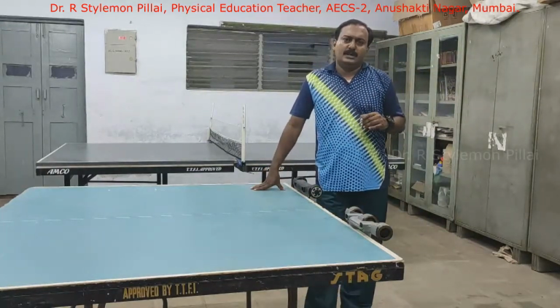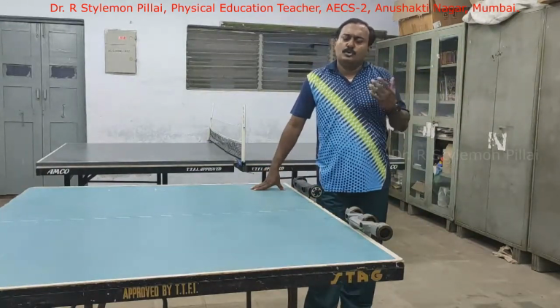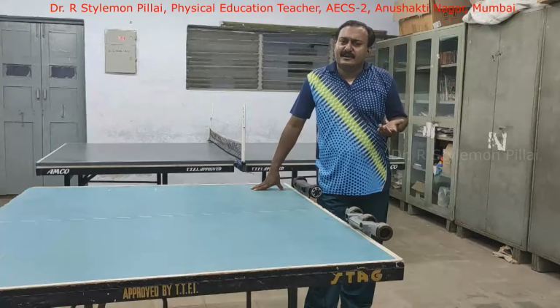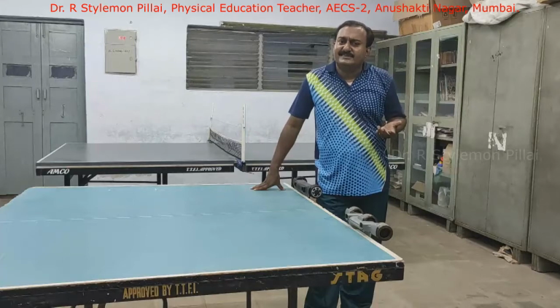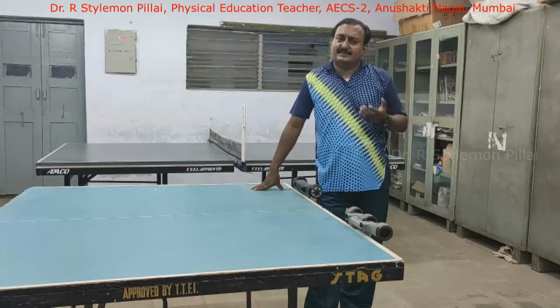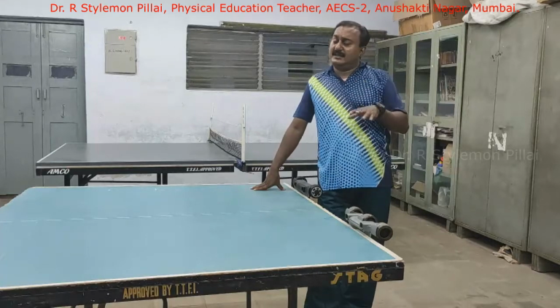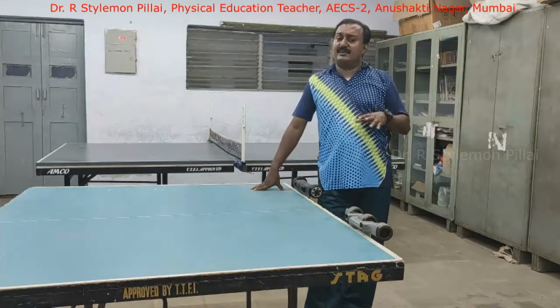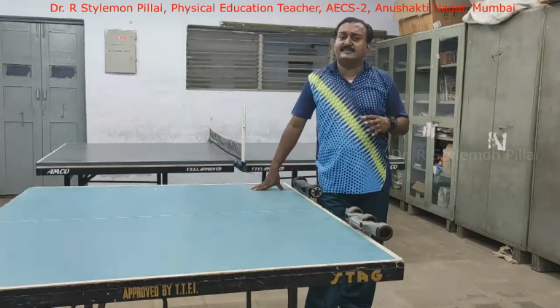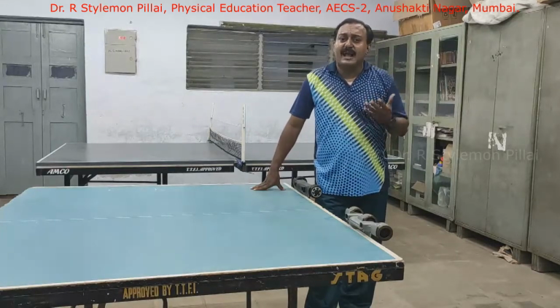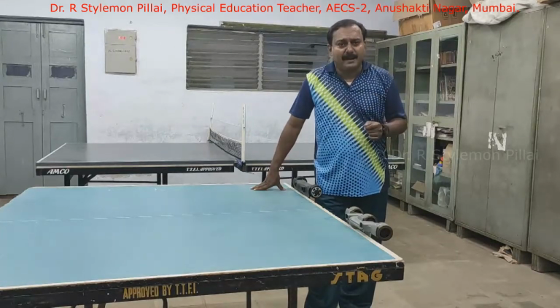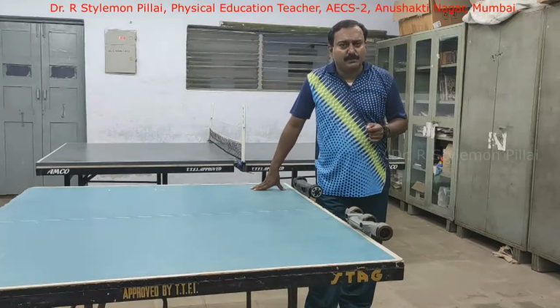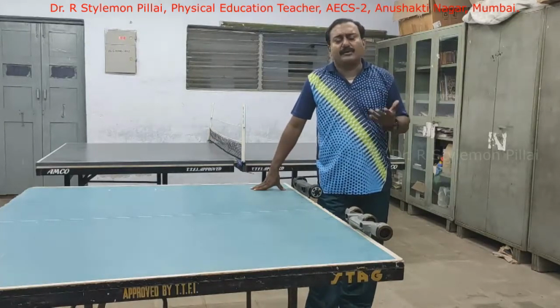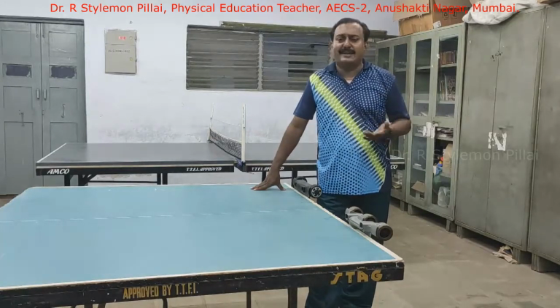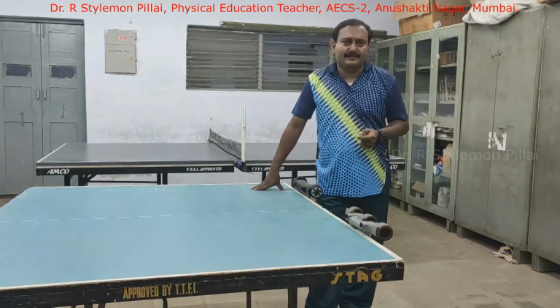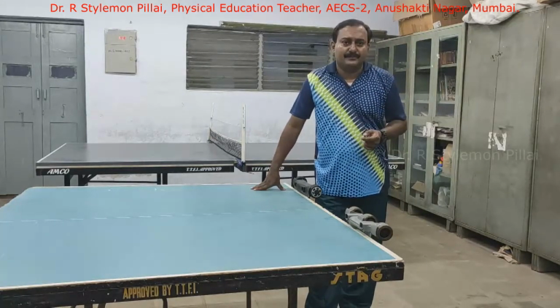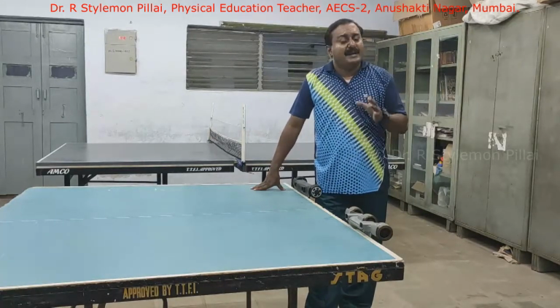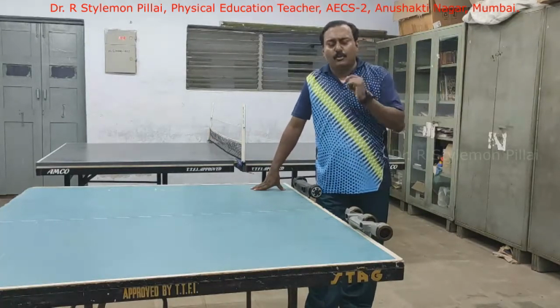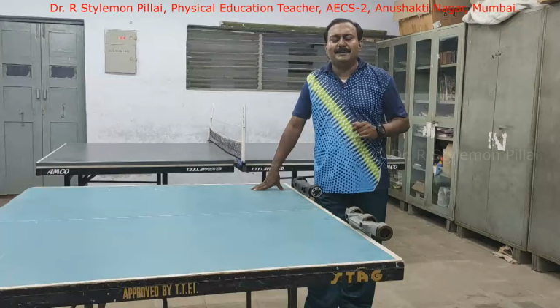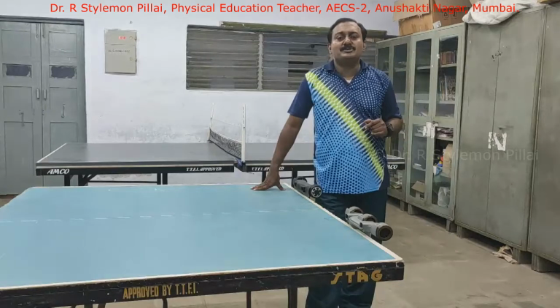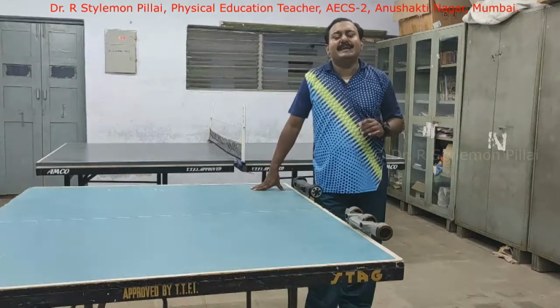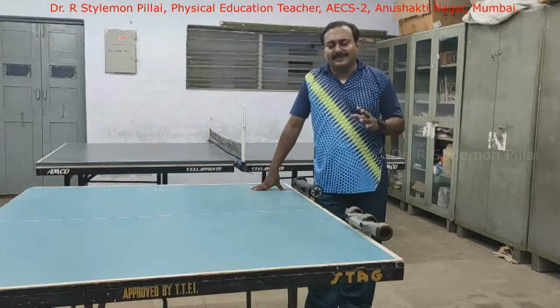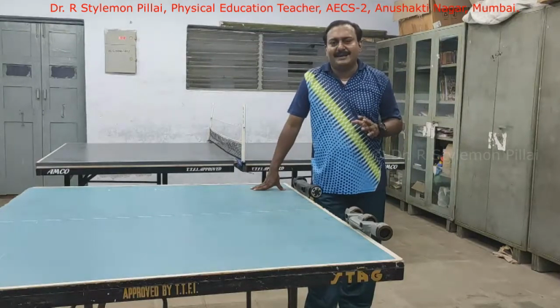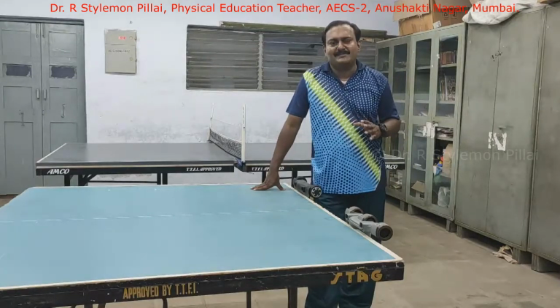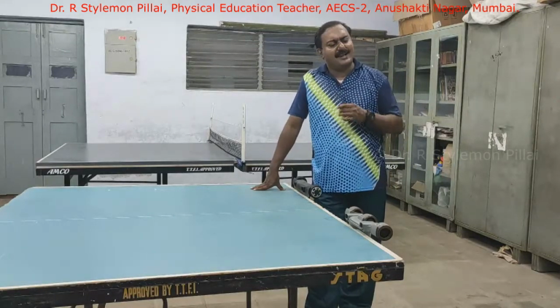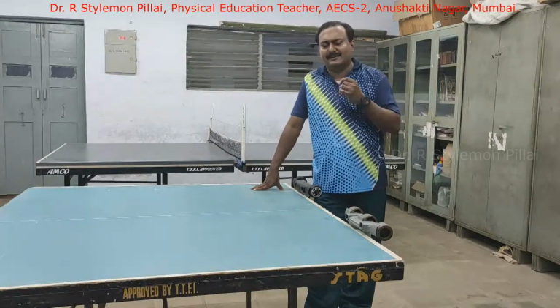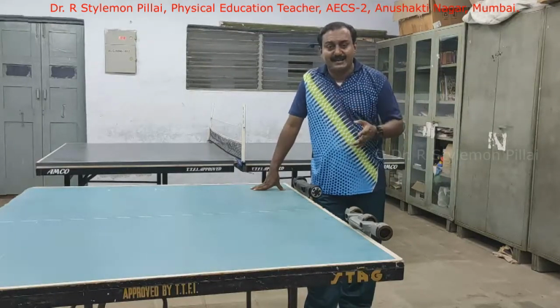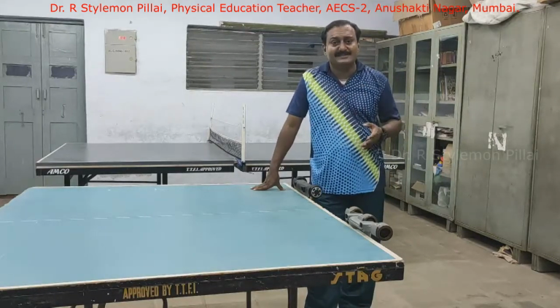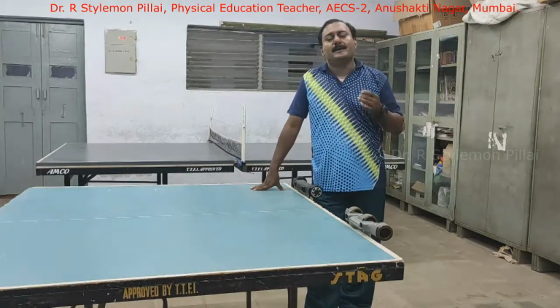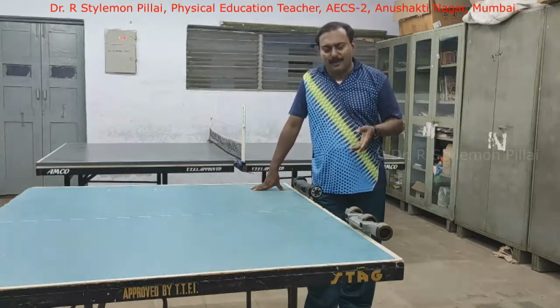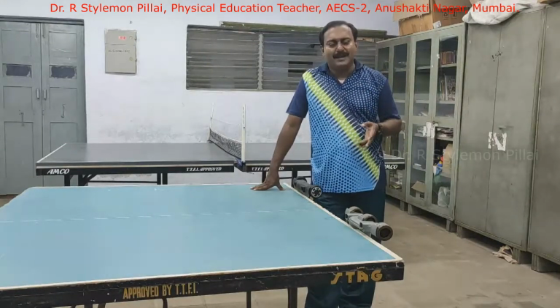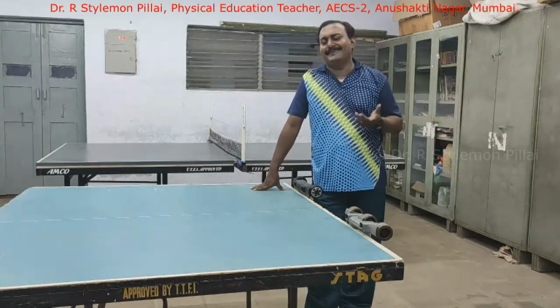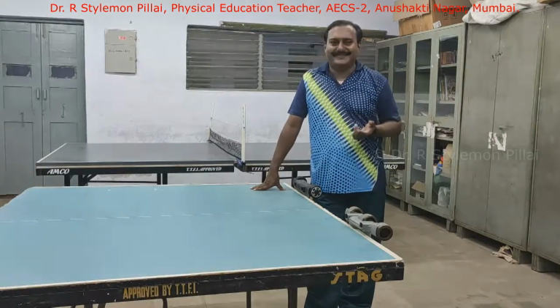It can be used during service, return of service, and match play or rally. It can also be used in other racket games like tennis, ball back window, etc.